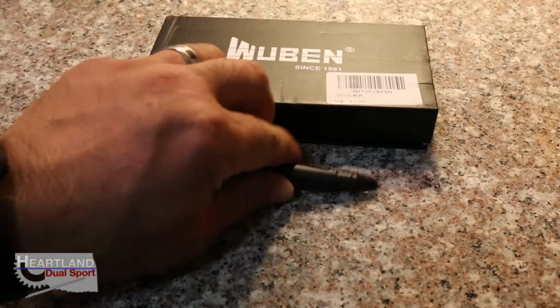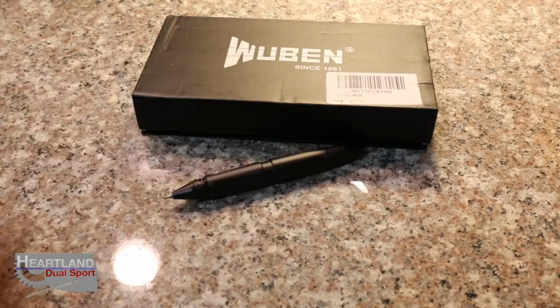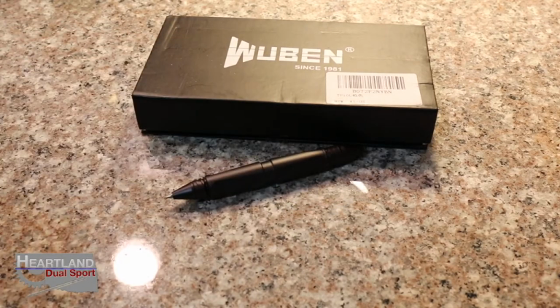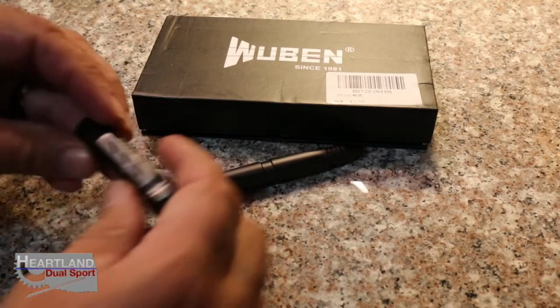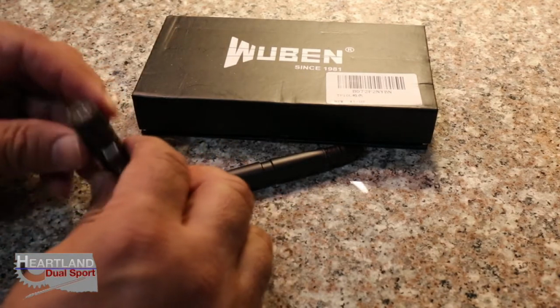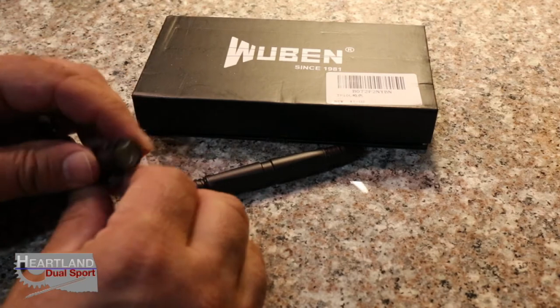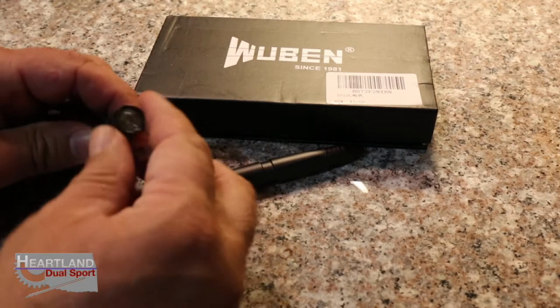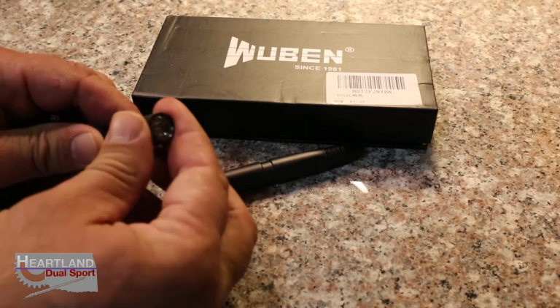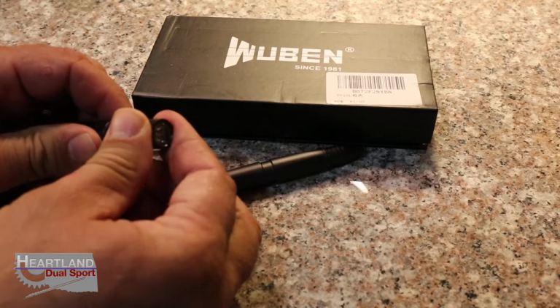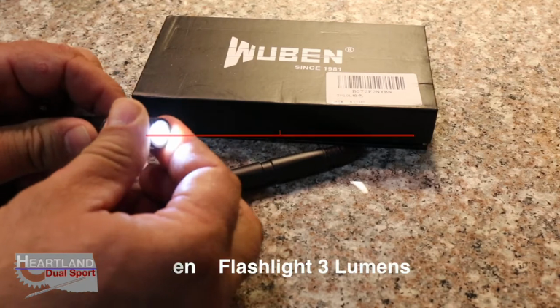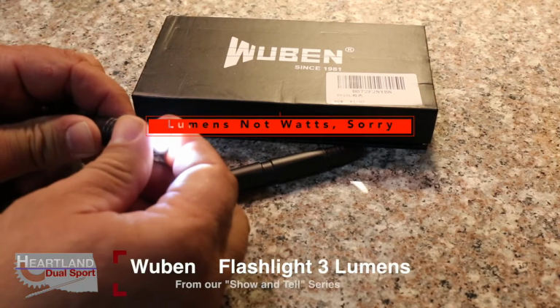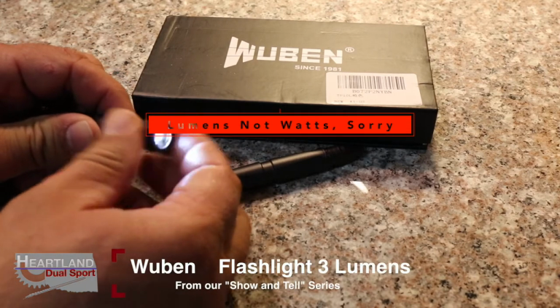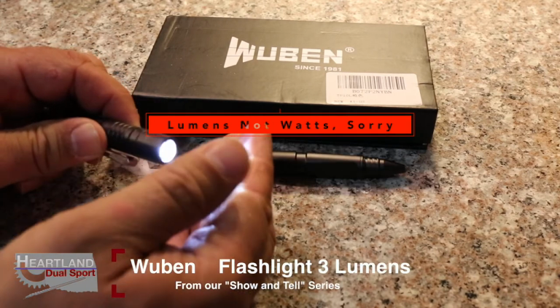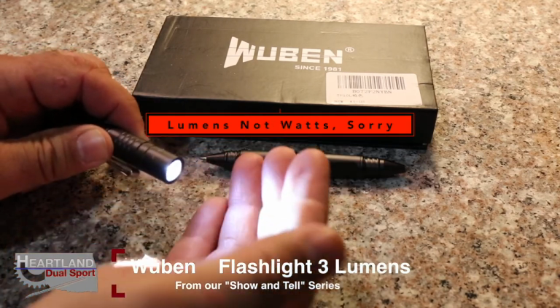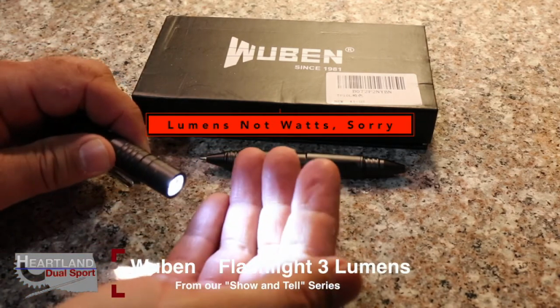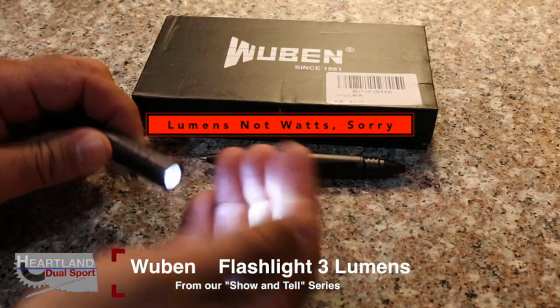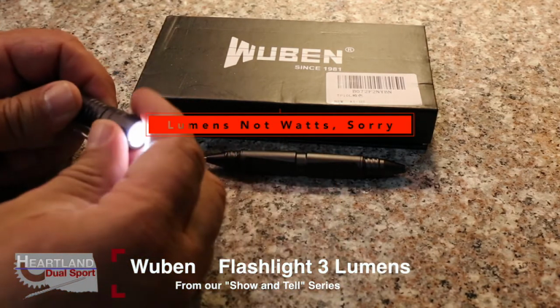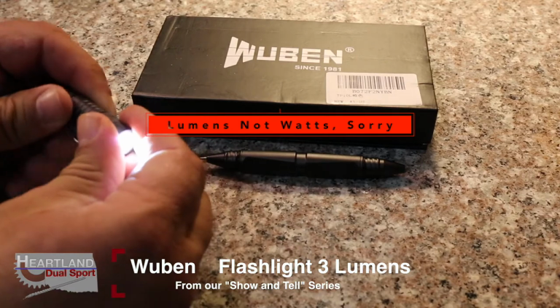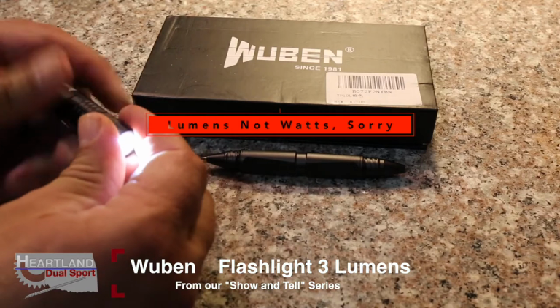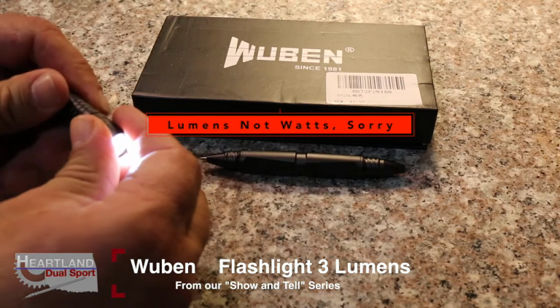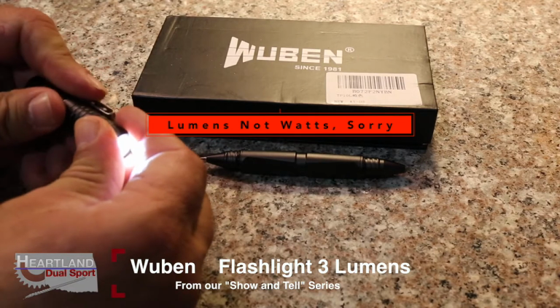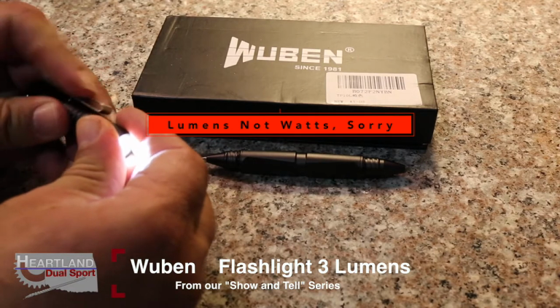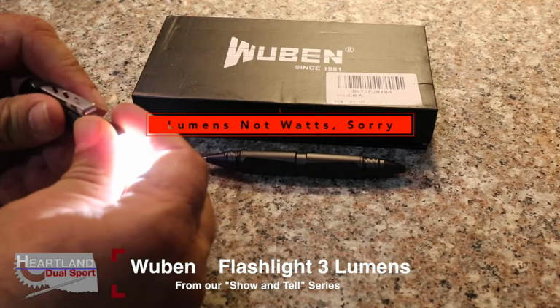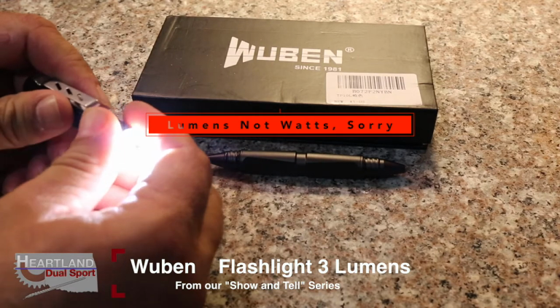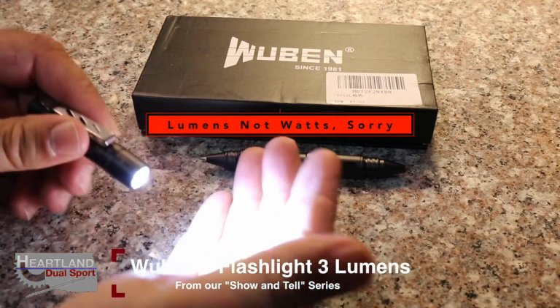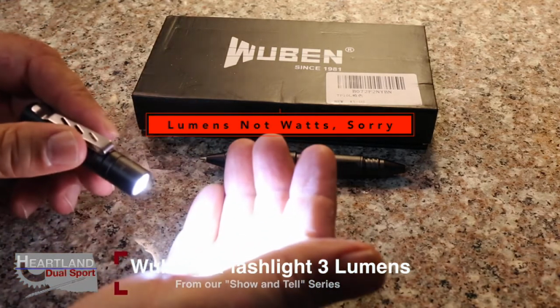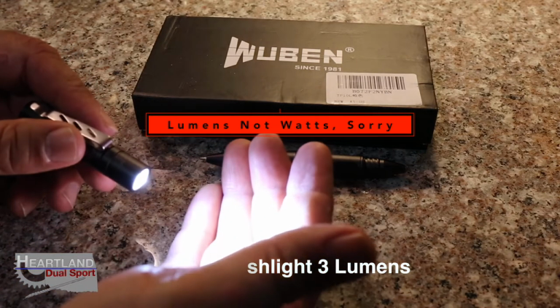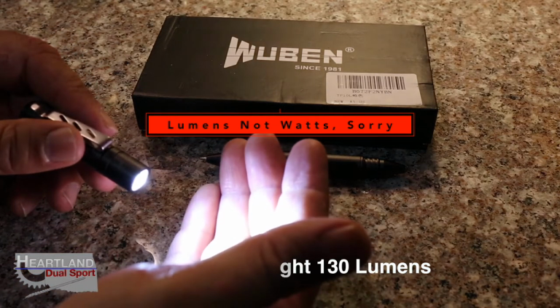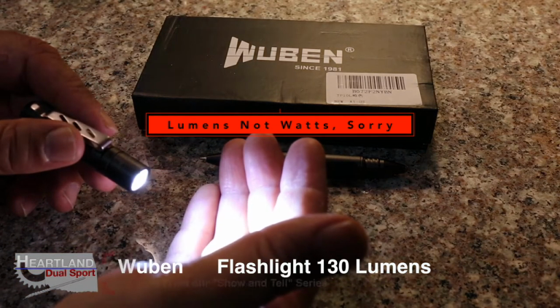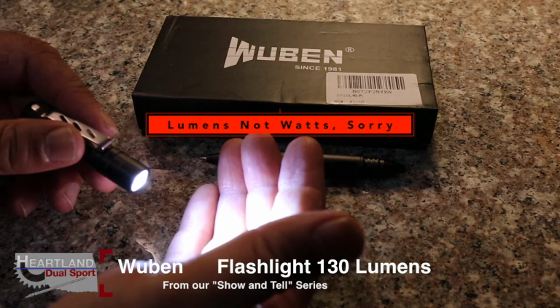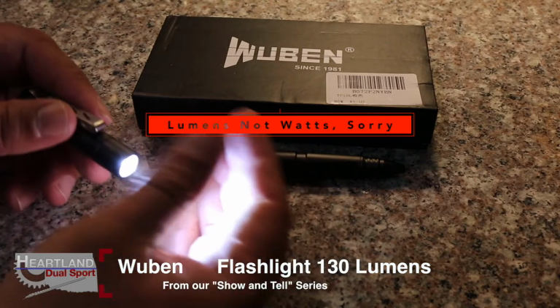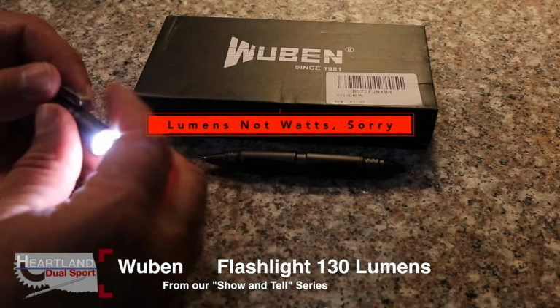Same as the other light, you turn it down and you've got the 3 watt light. Then you keep screwing it until it comes on brighter, and you've got the 130 lumen light.